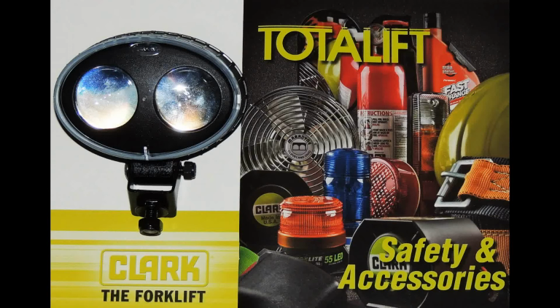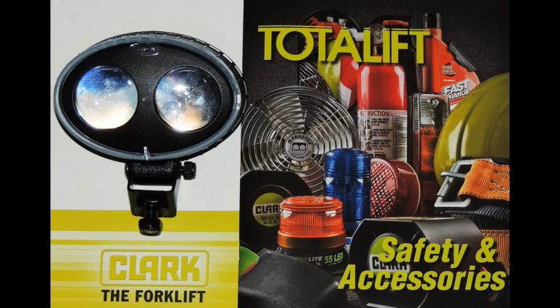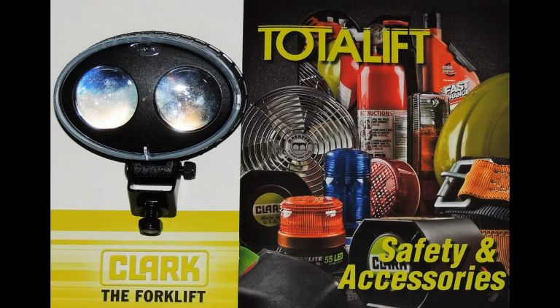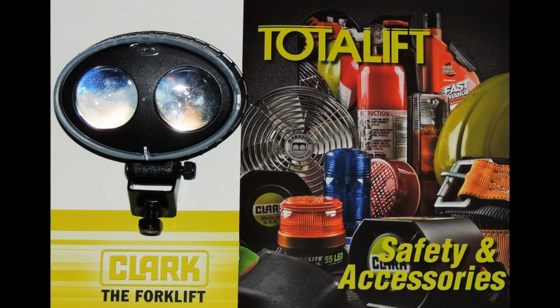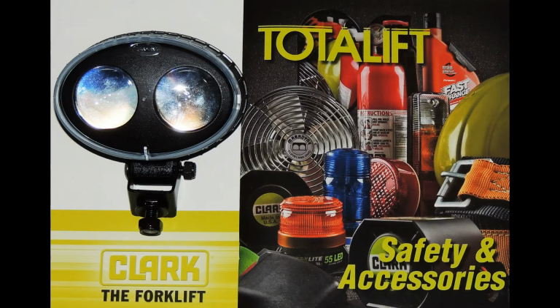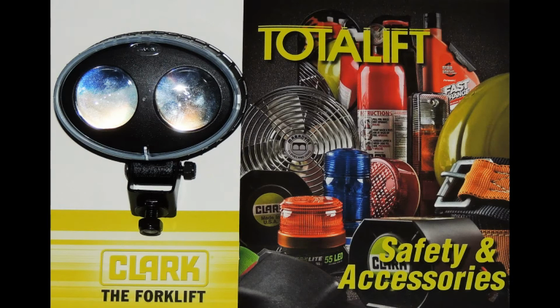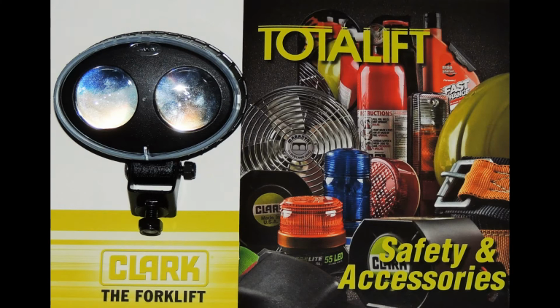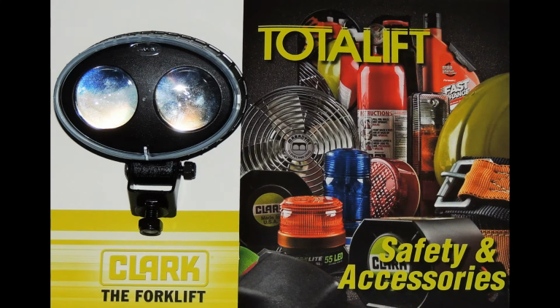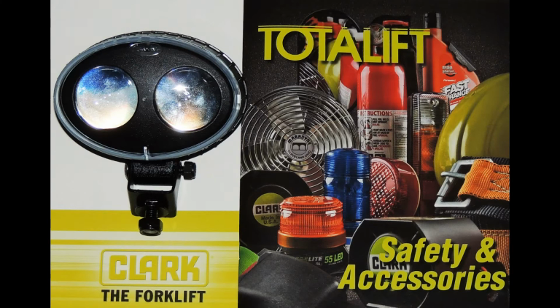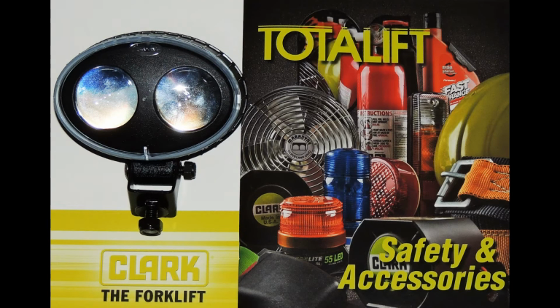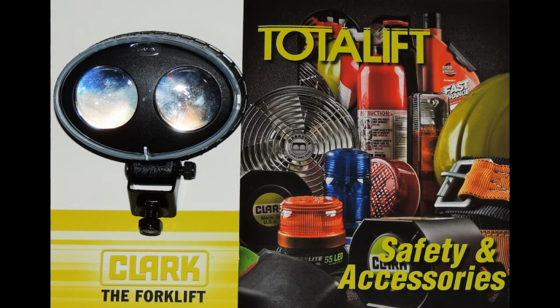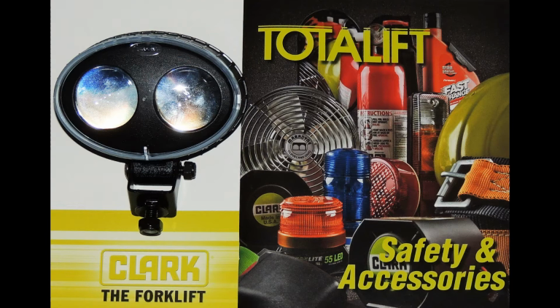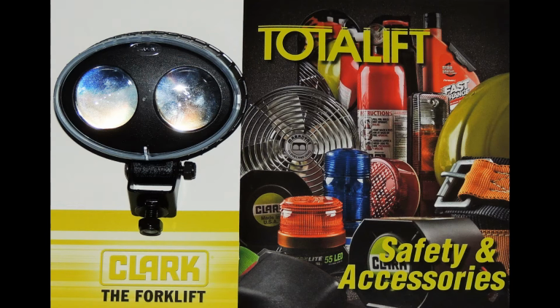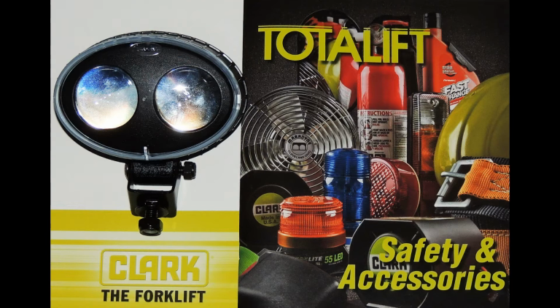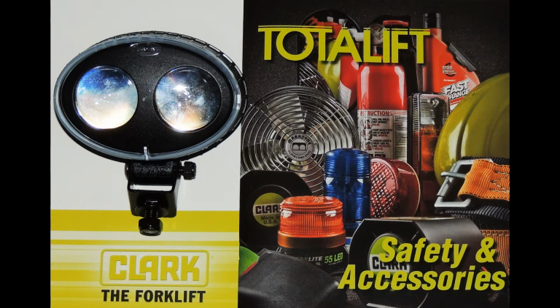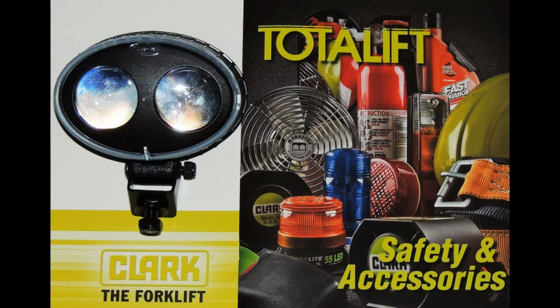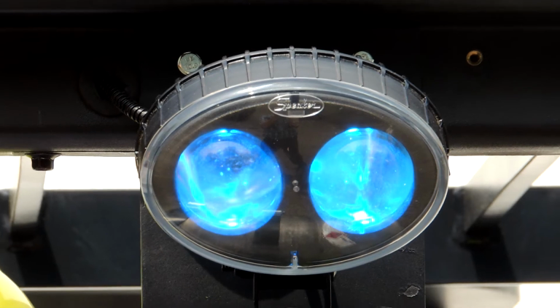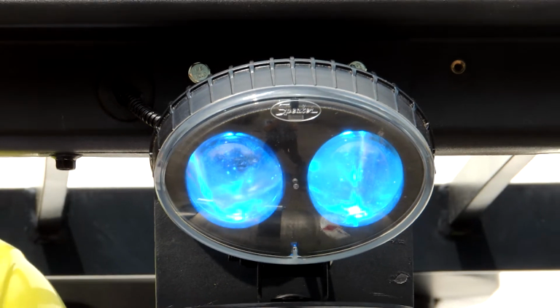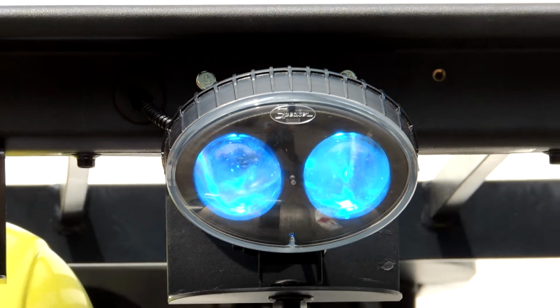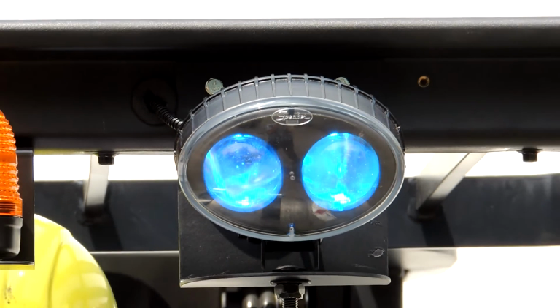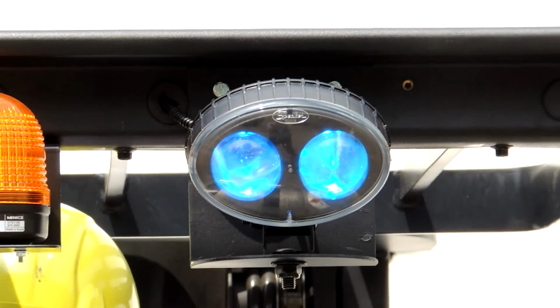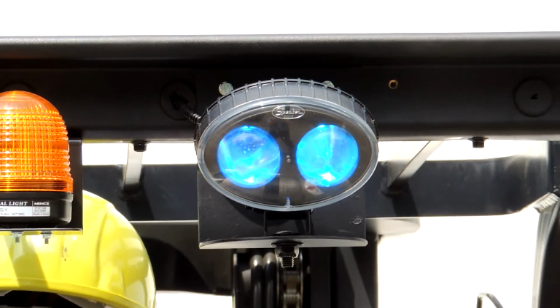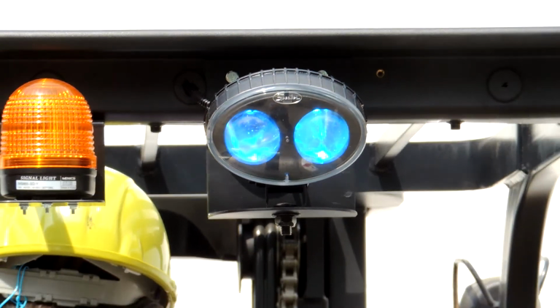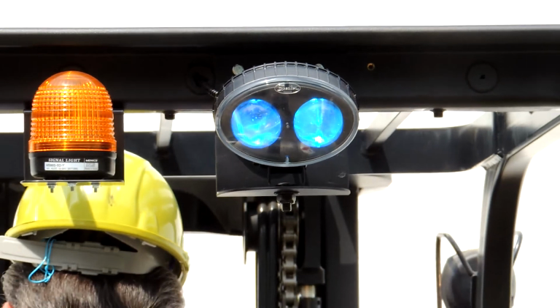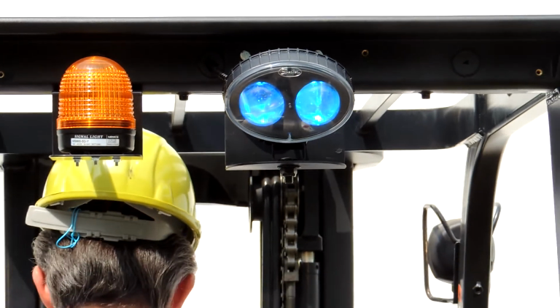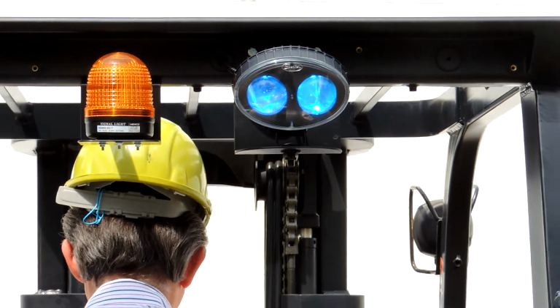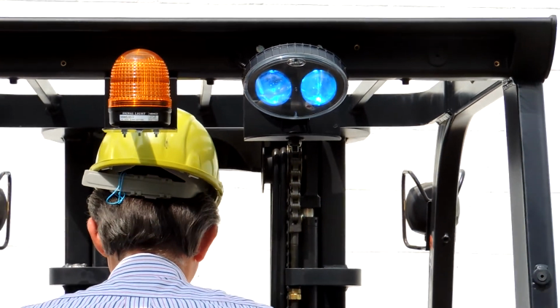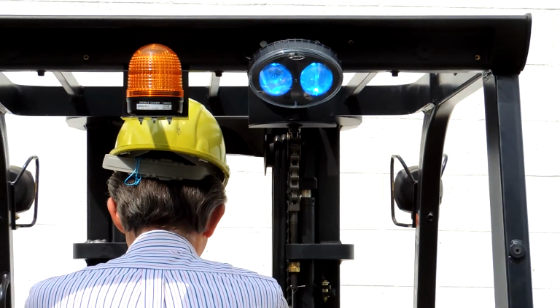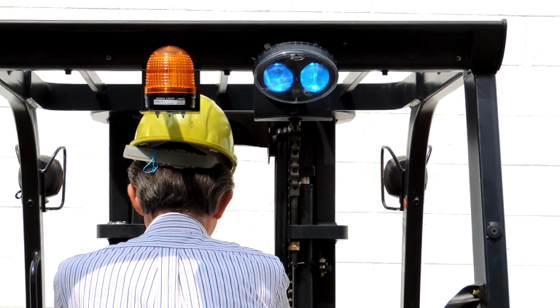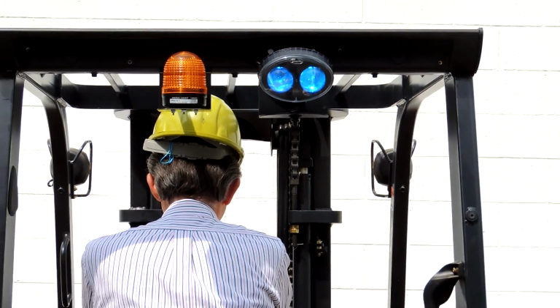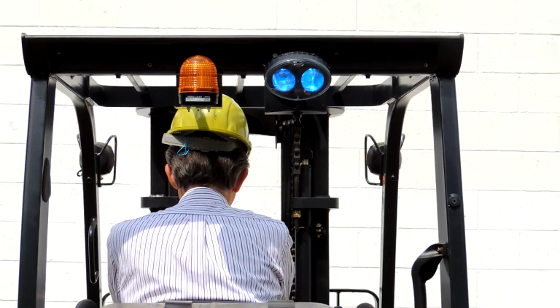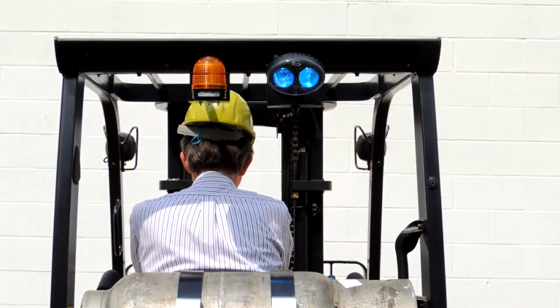I'm Bill Wolf, the sales manager for AllLiftService, the authorized Clark and Komatsu lift truck dealer in Northeast Ohio. Today, I'd like to provide you with information regarding an exciting new safety product that can help reduce lift truck and pedestrian accidents.